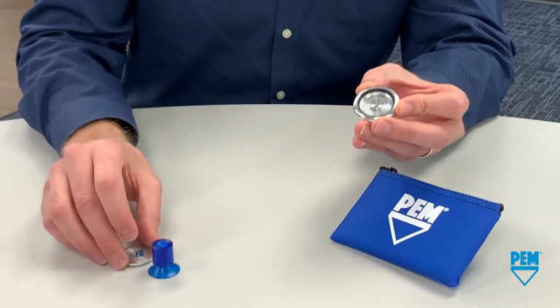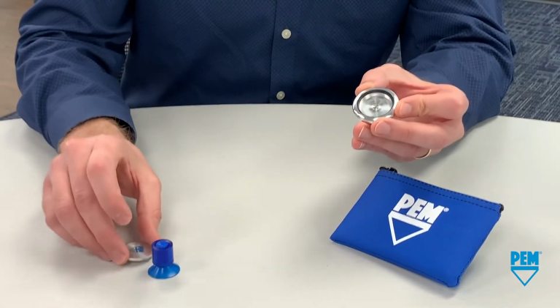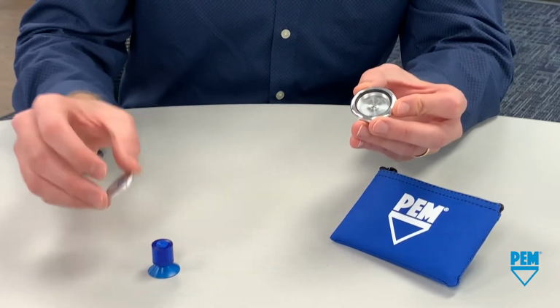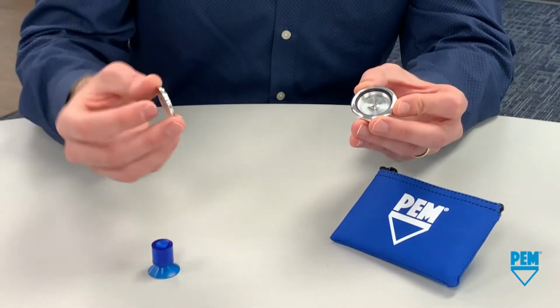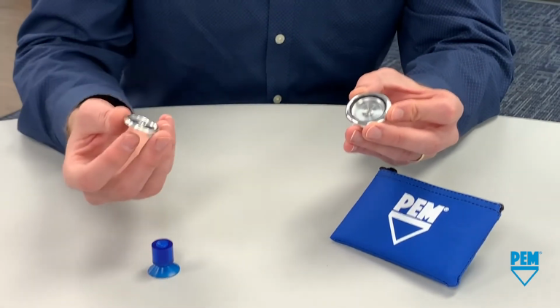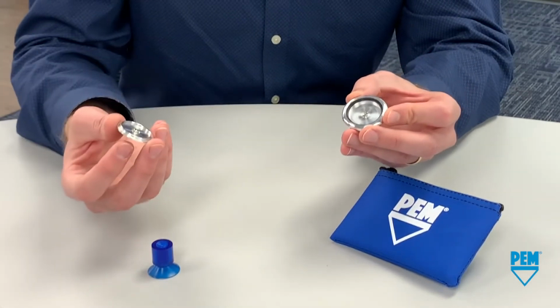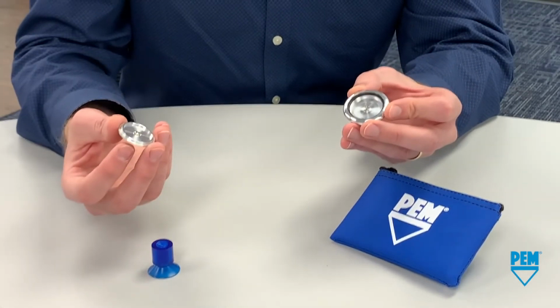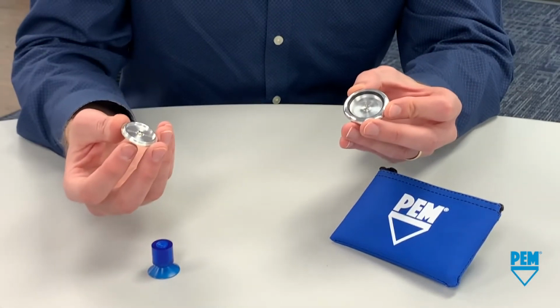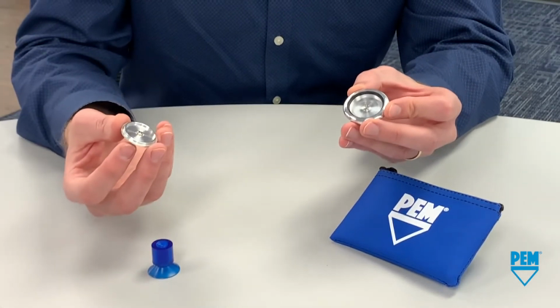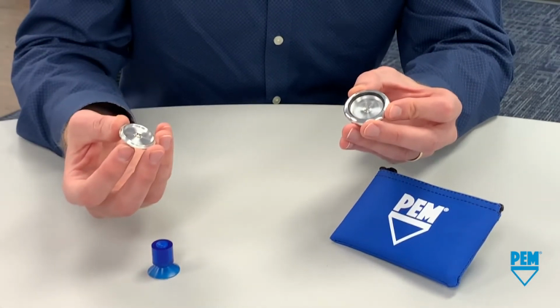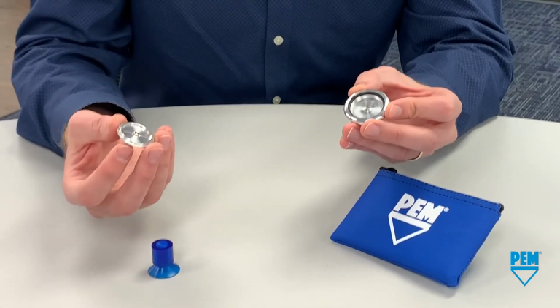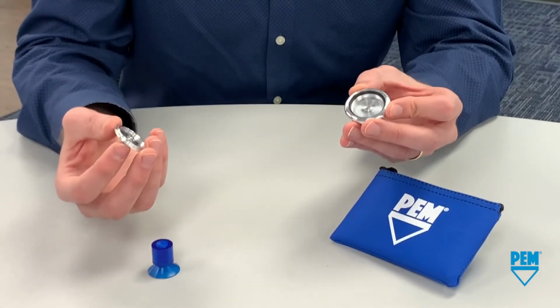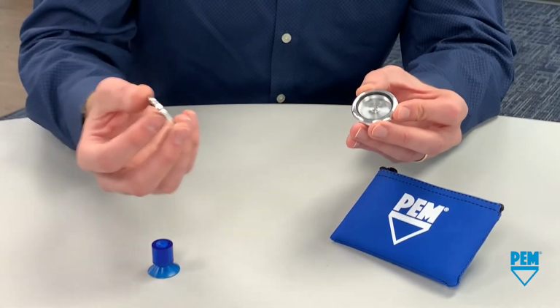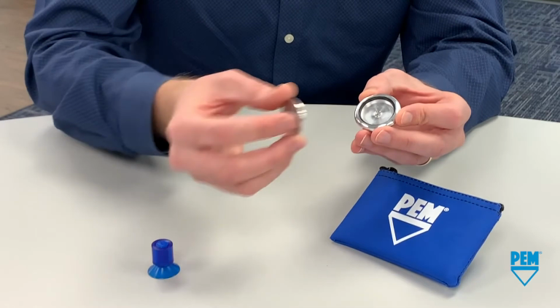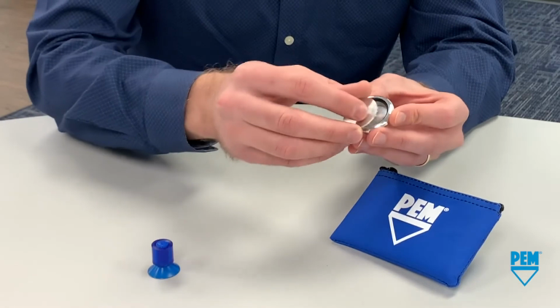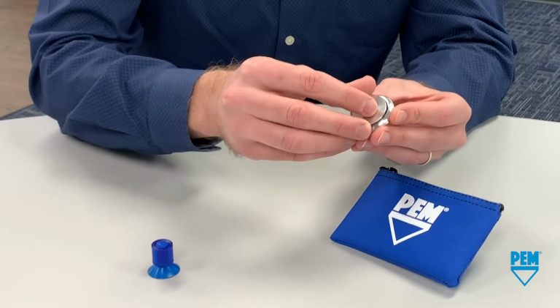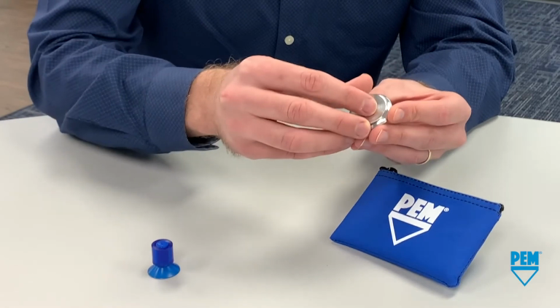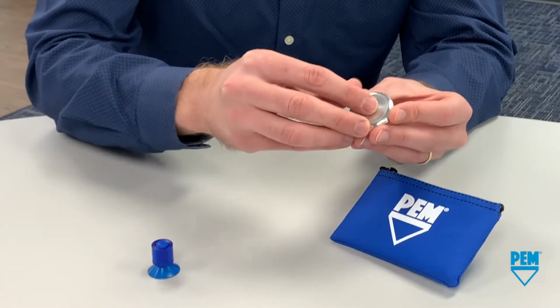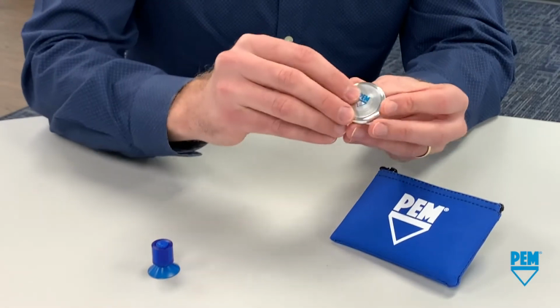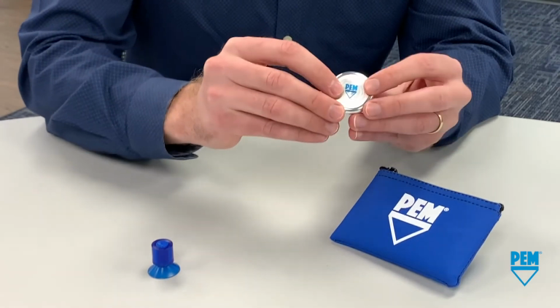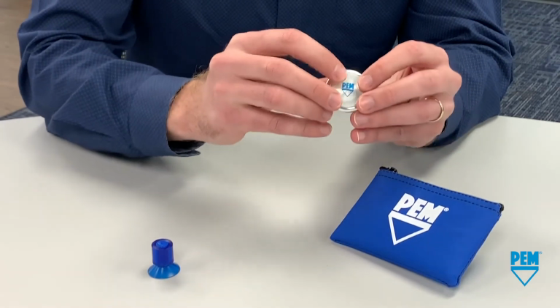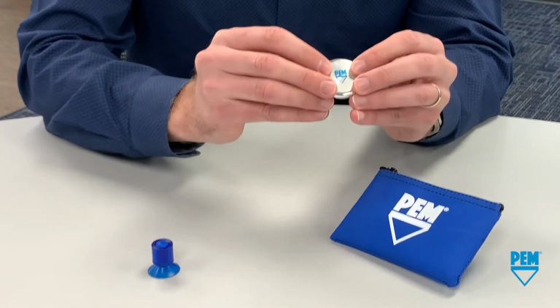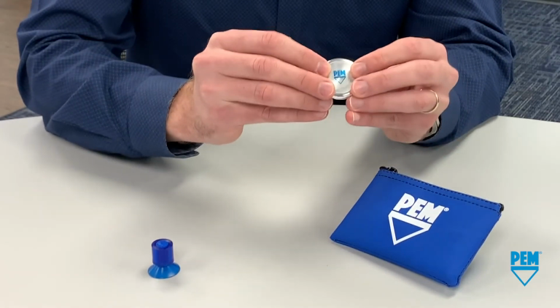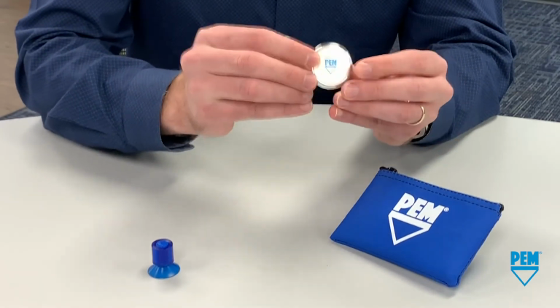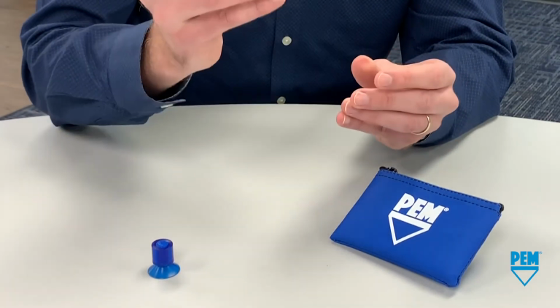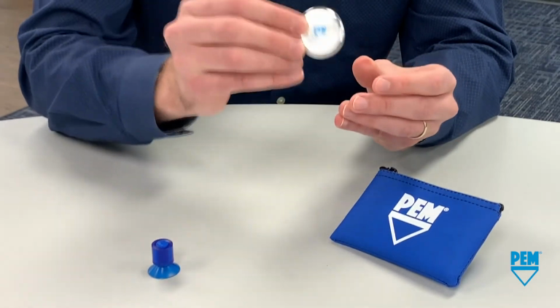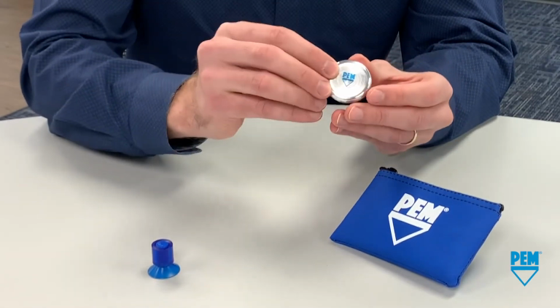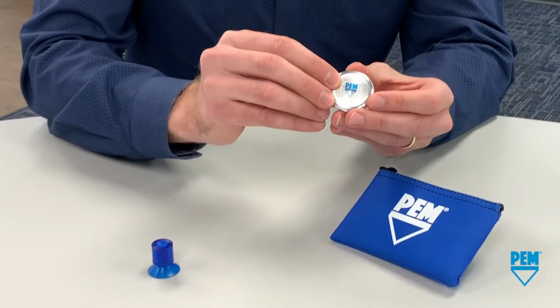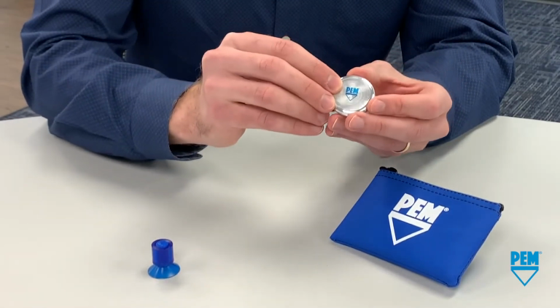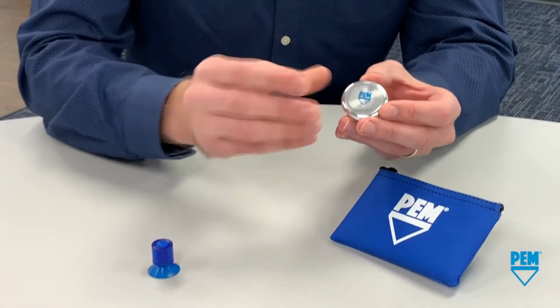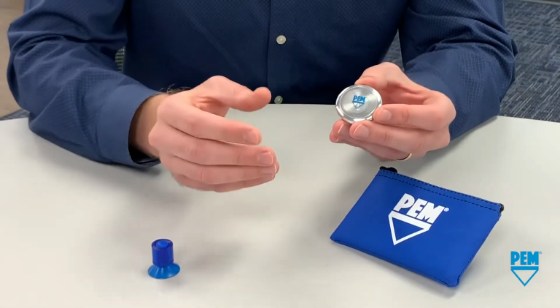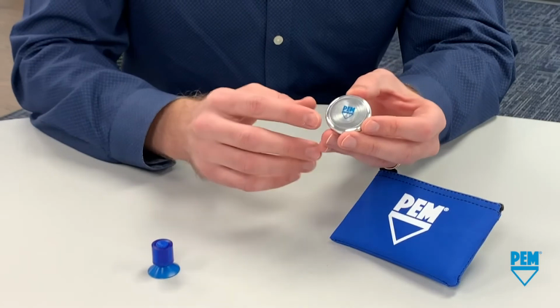Let's go ahead and assemble our disk. Simple press-in assembly. No tool required.